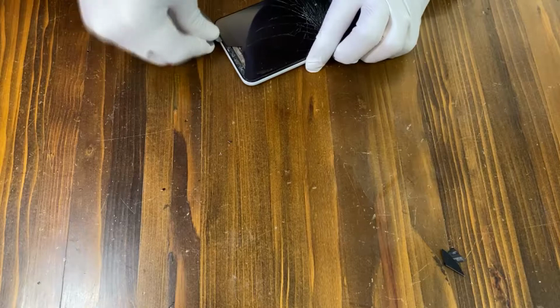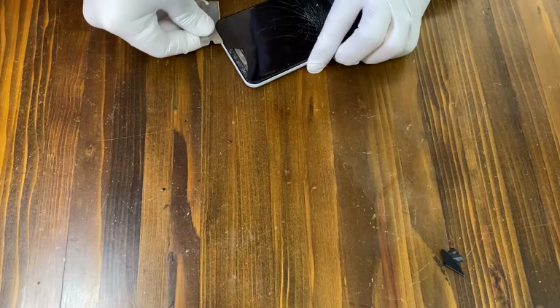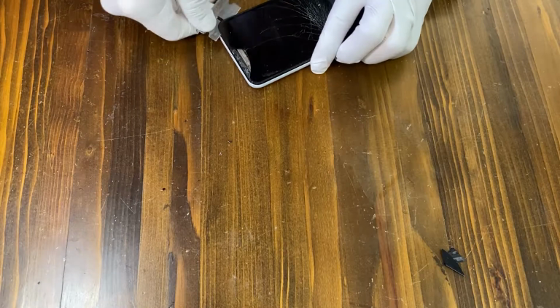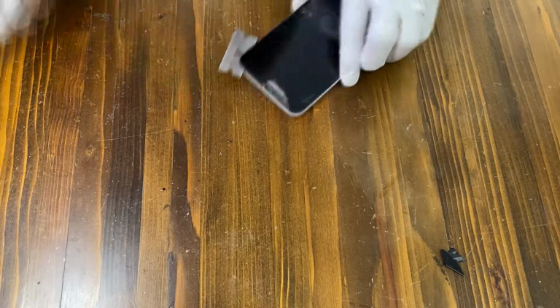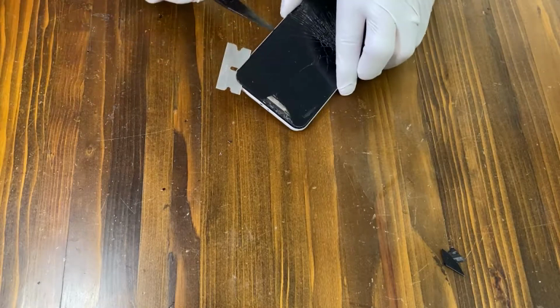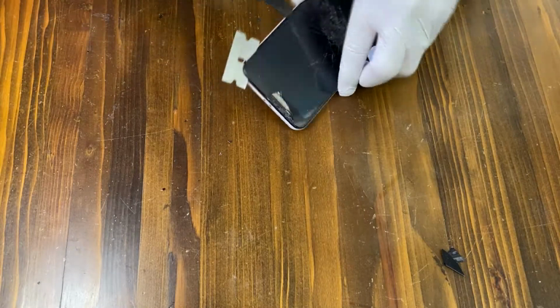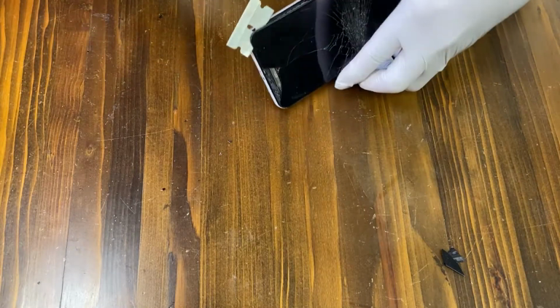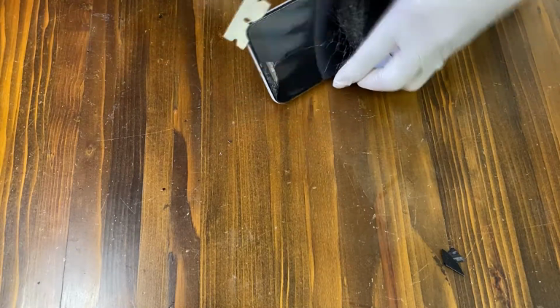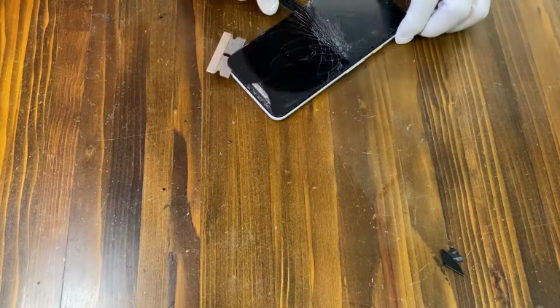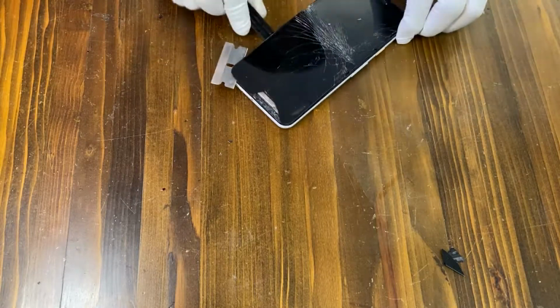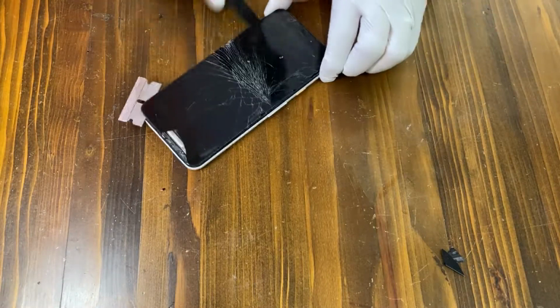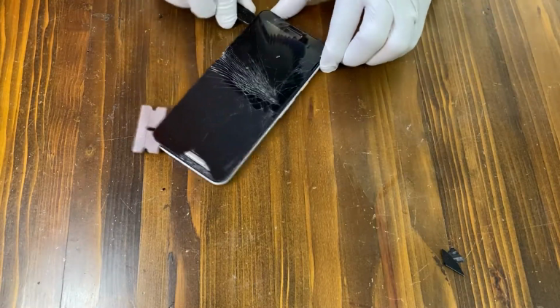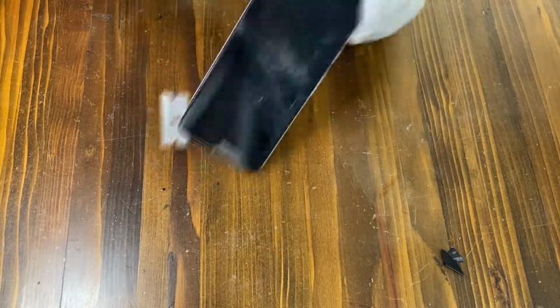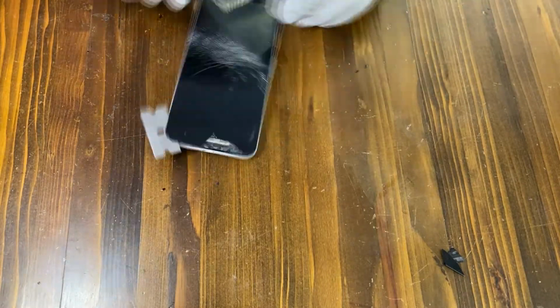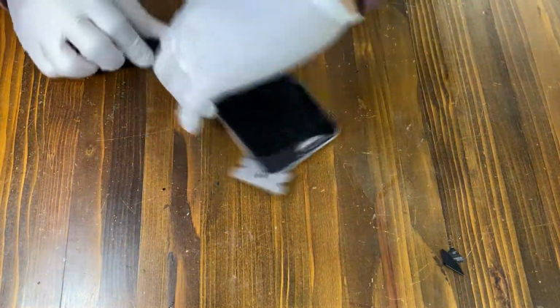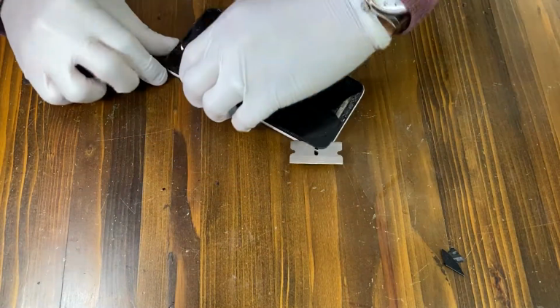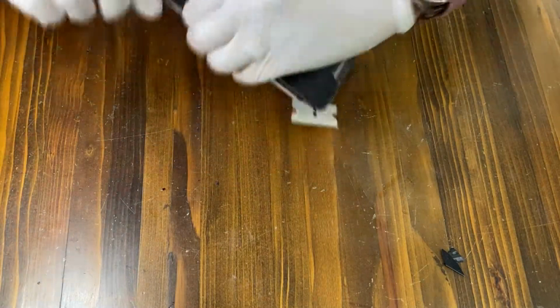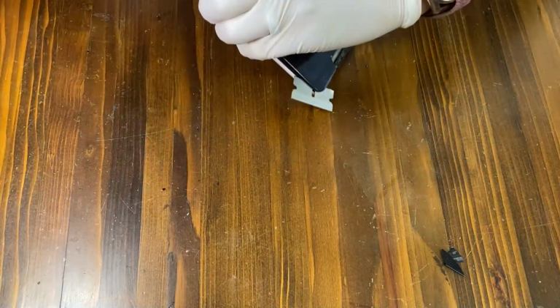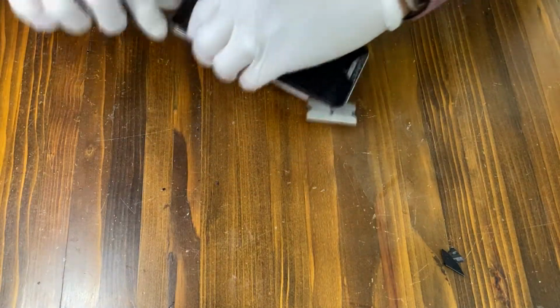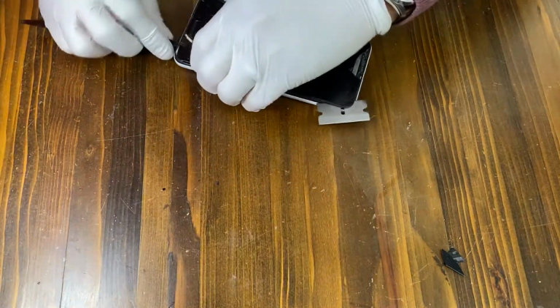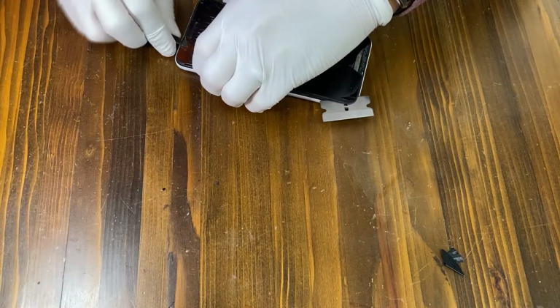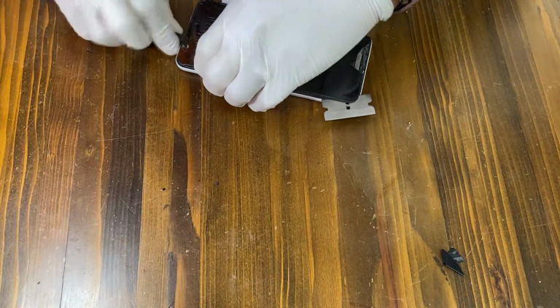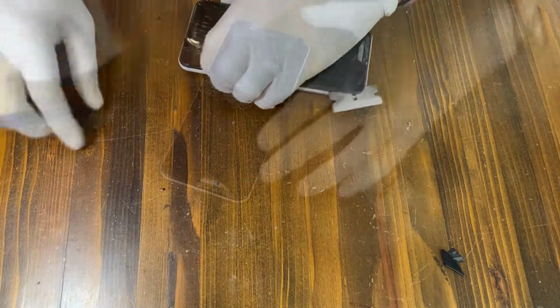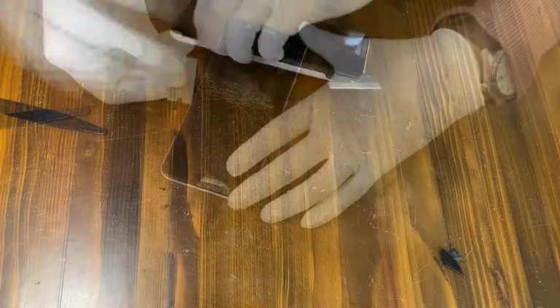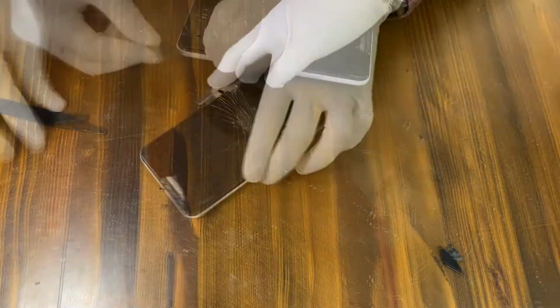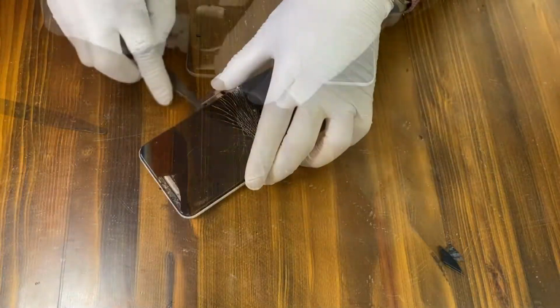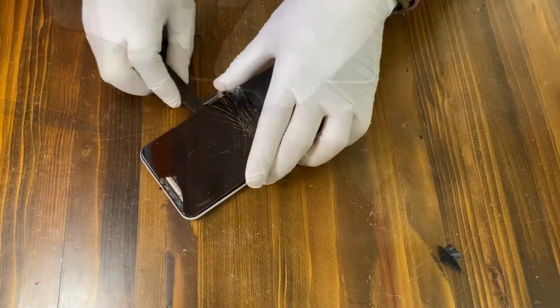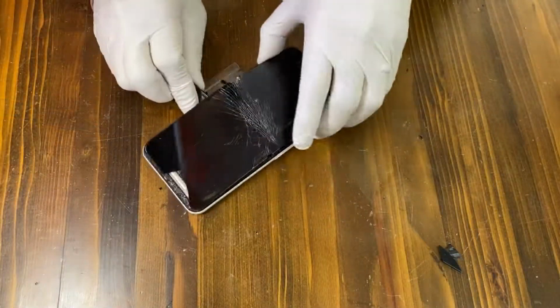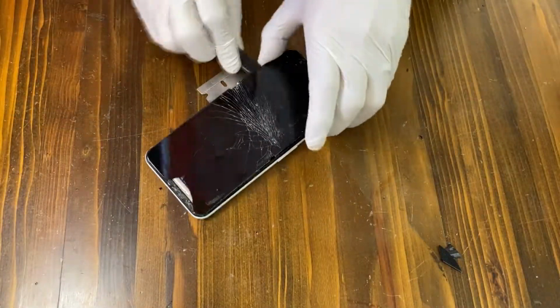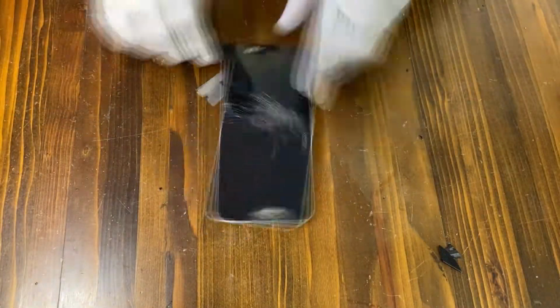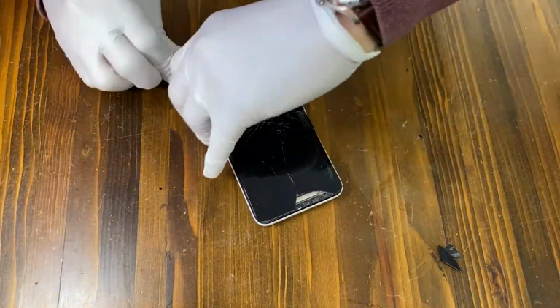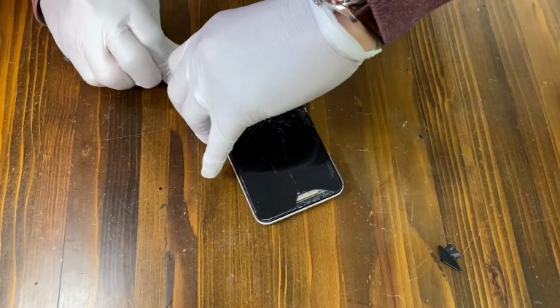When you have a bigger gap between the screen and the frame, use a plastic pry tool to completely remove the screen from the frame.